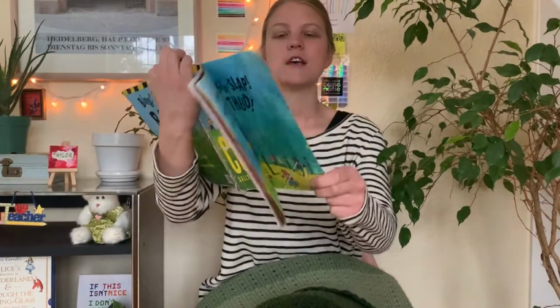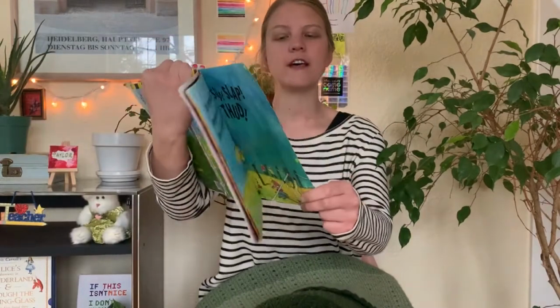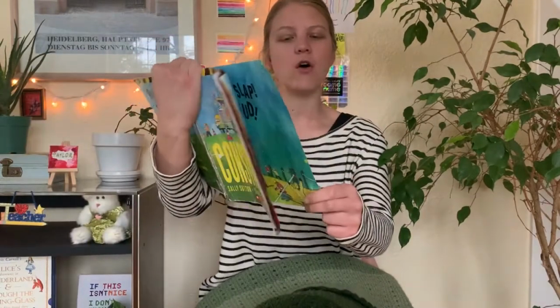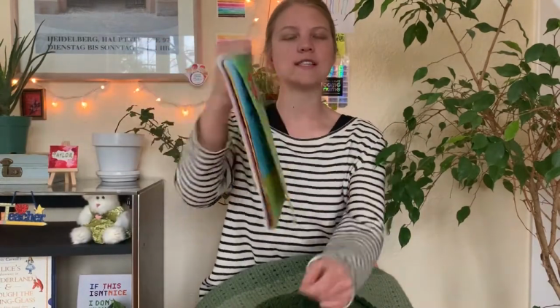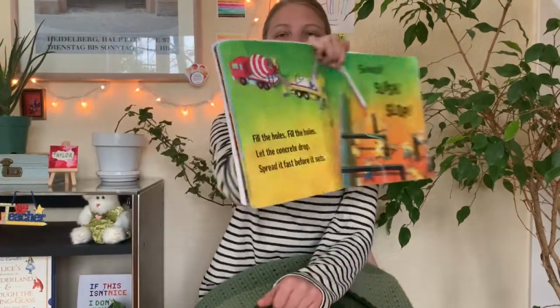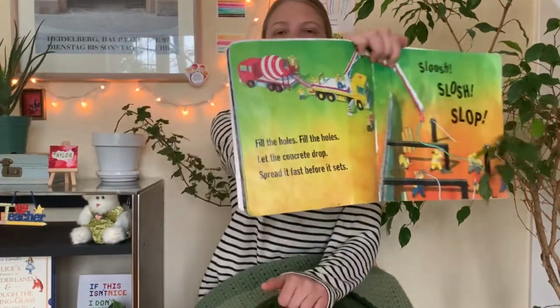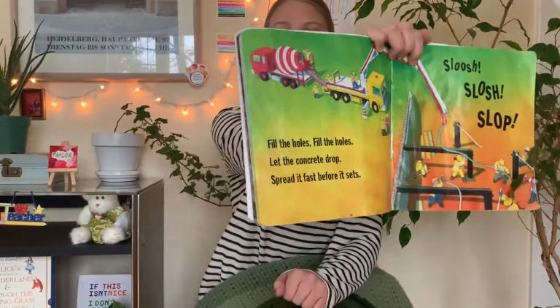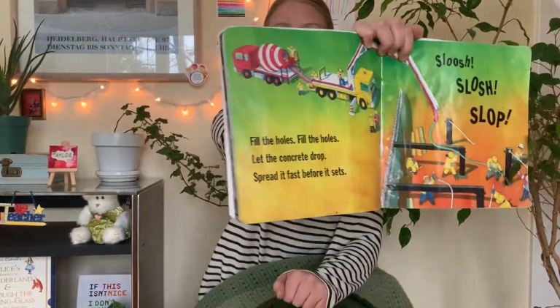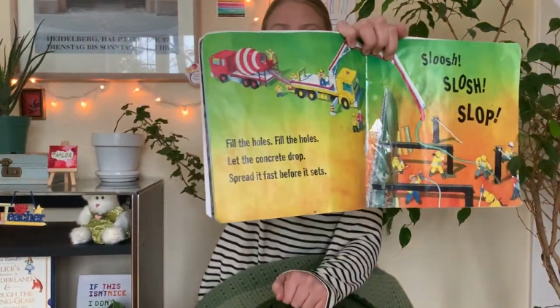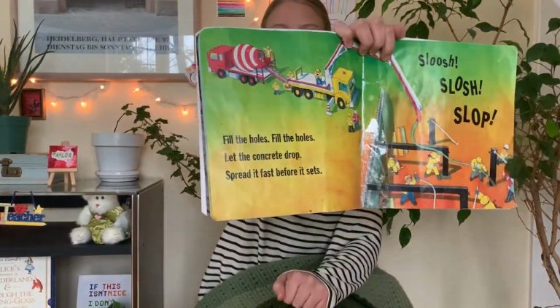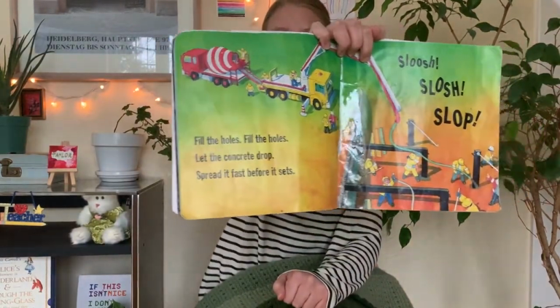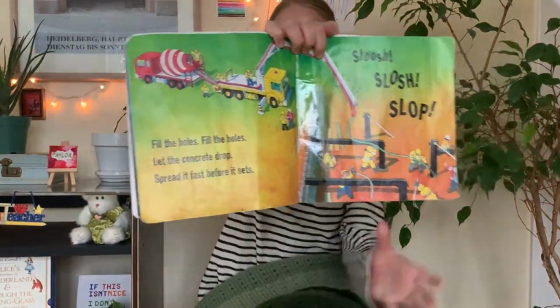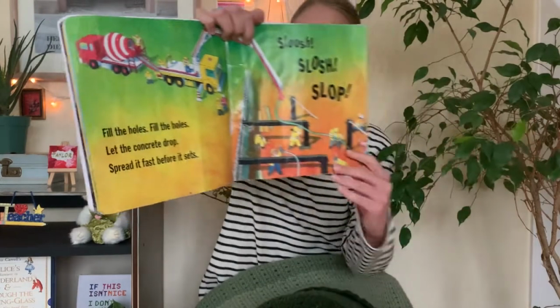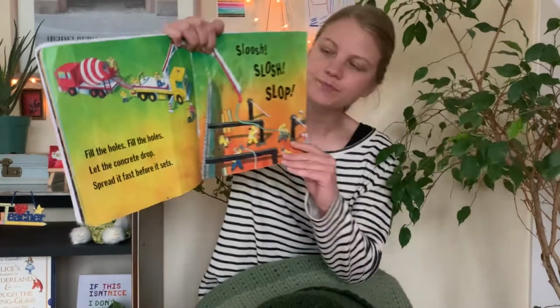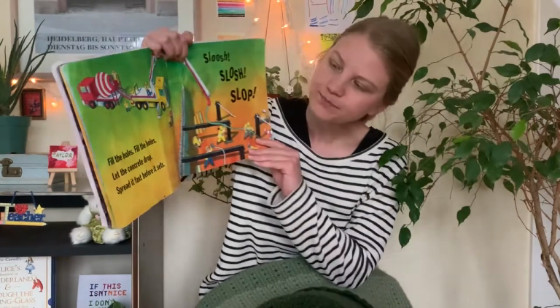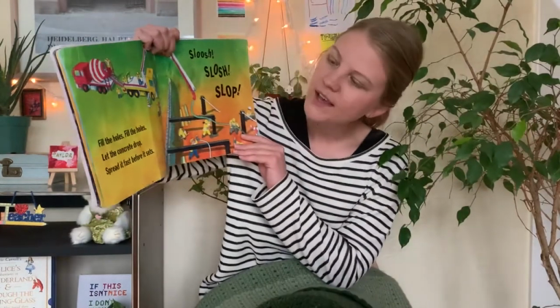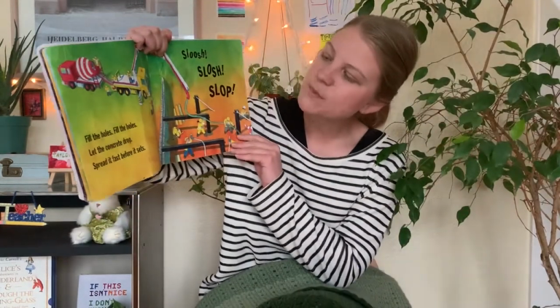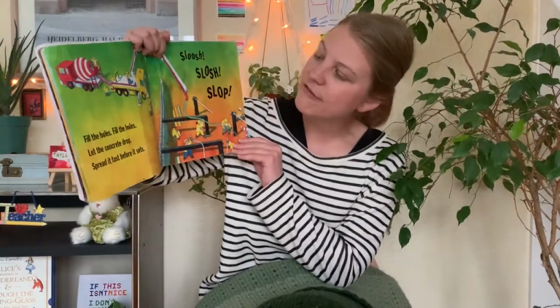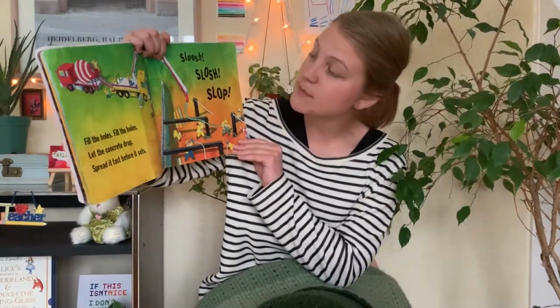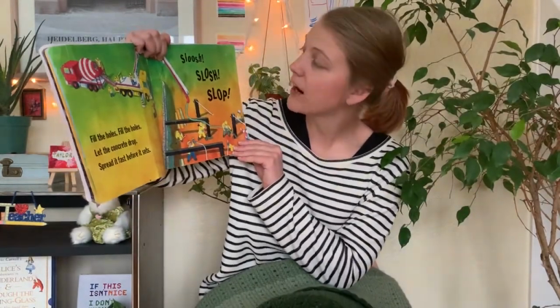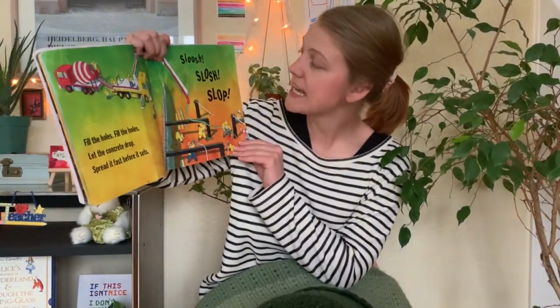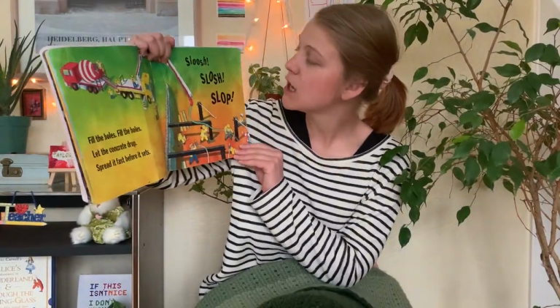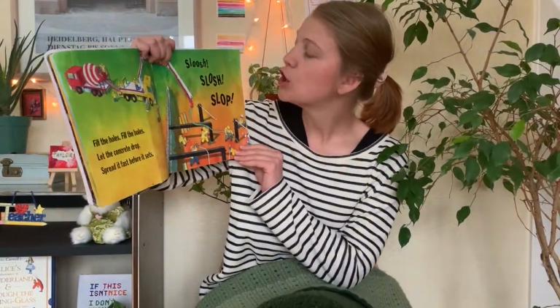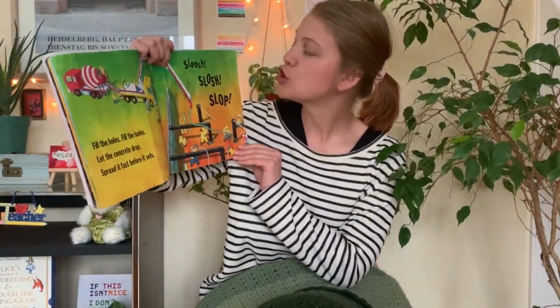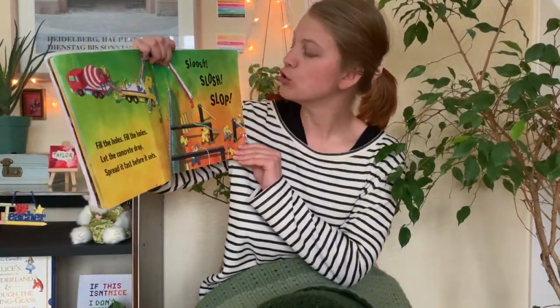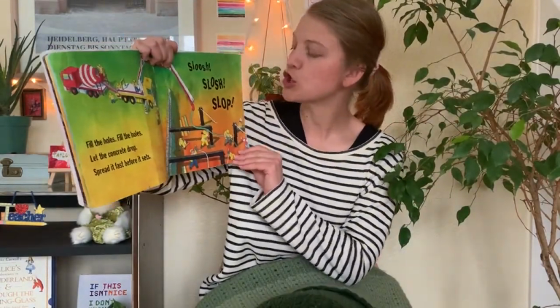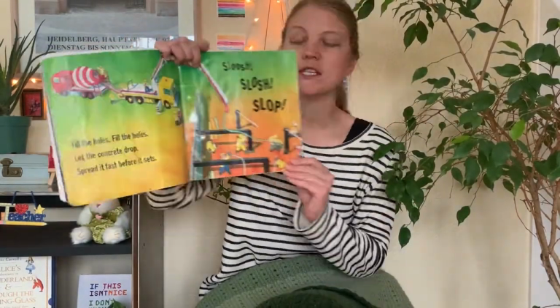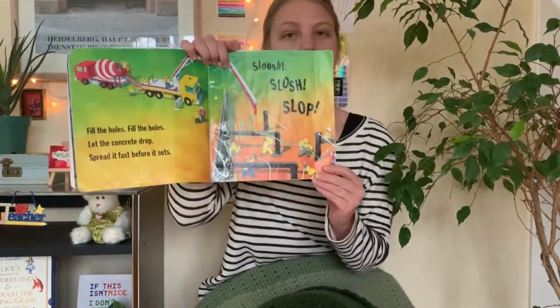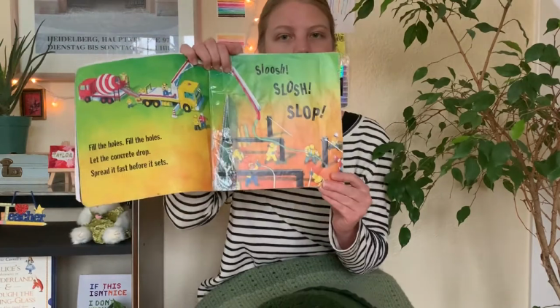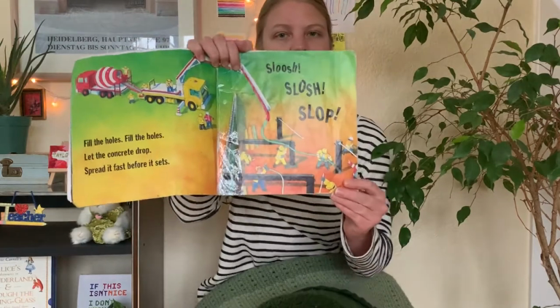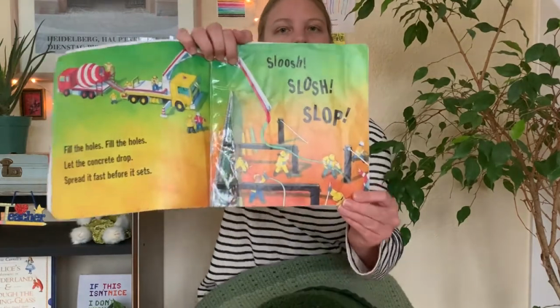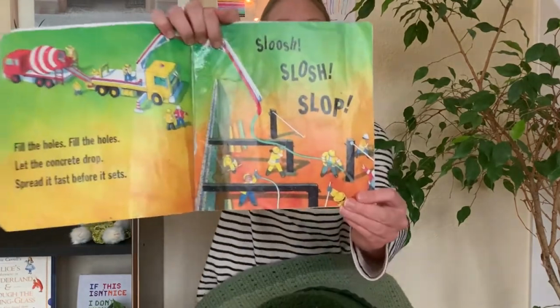Fill the holes. Fill the holes. Let the concrete drop. Spread it fast before it sets. Swoosh. Slash. Slap.